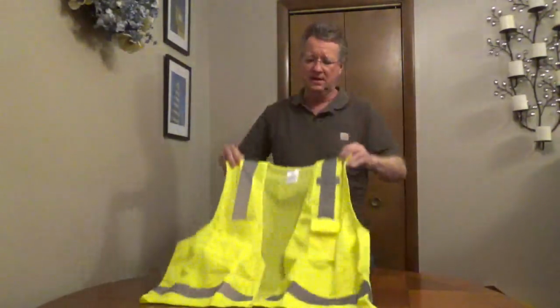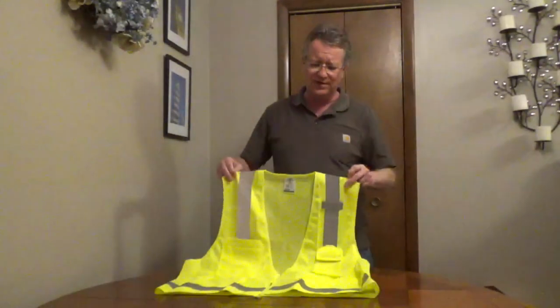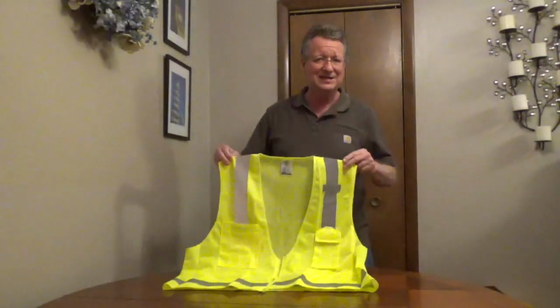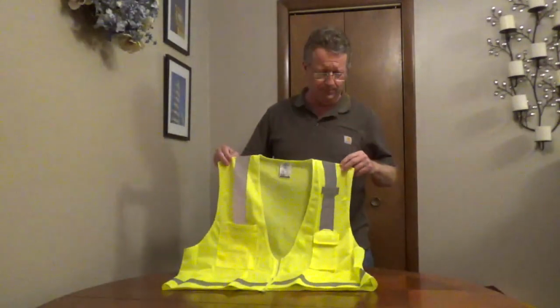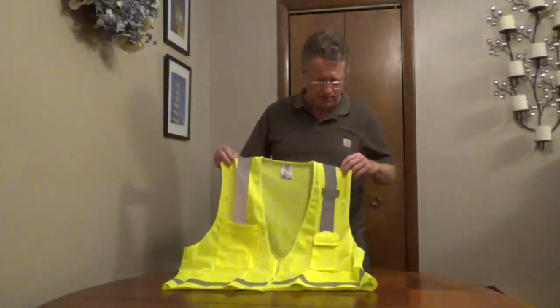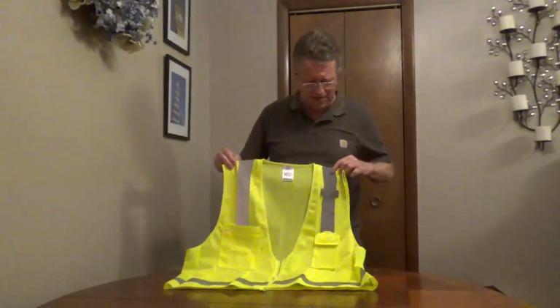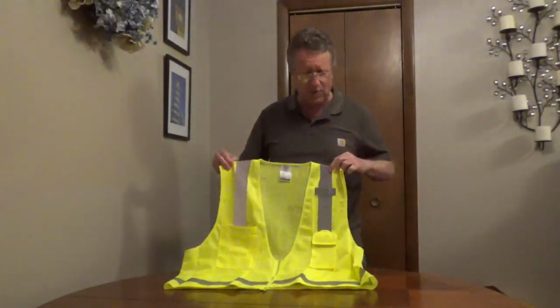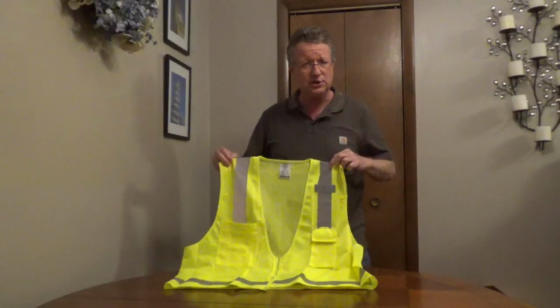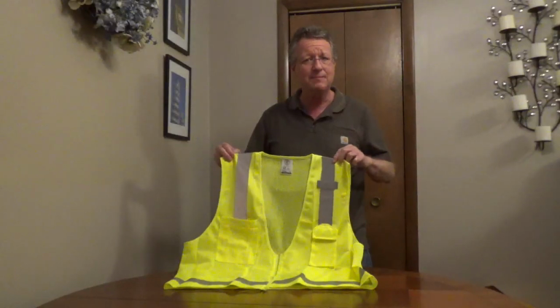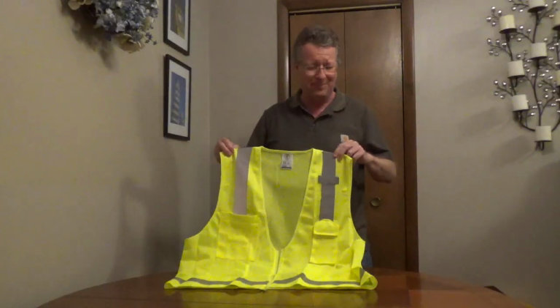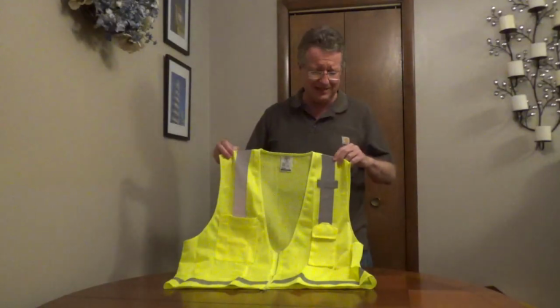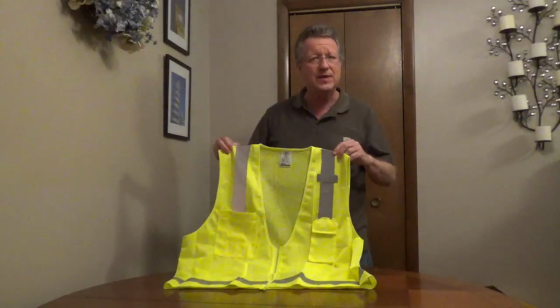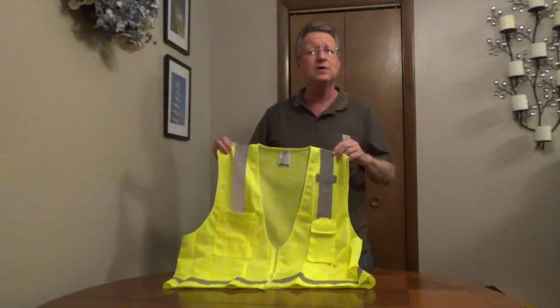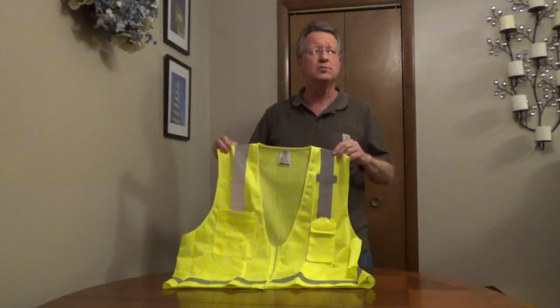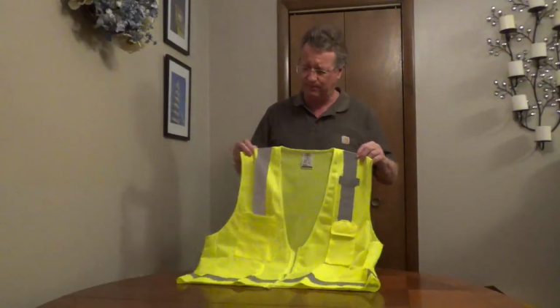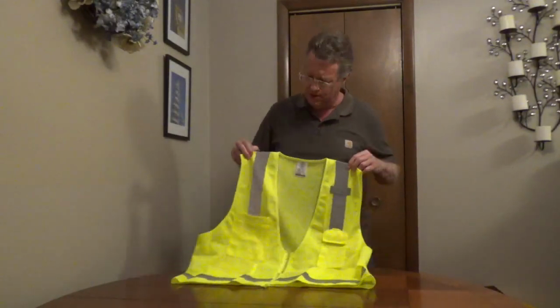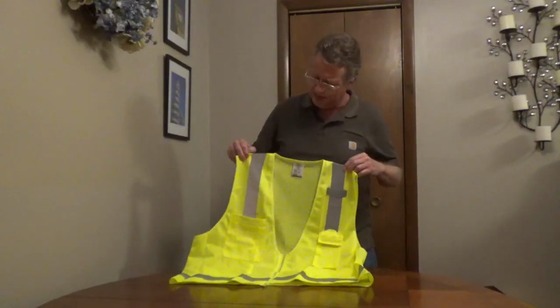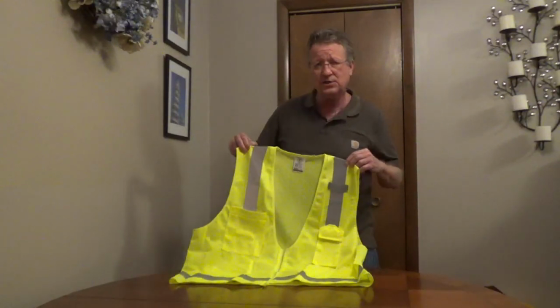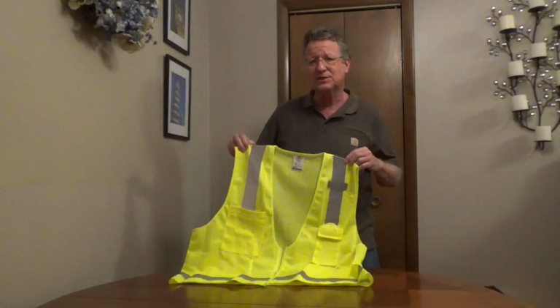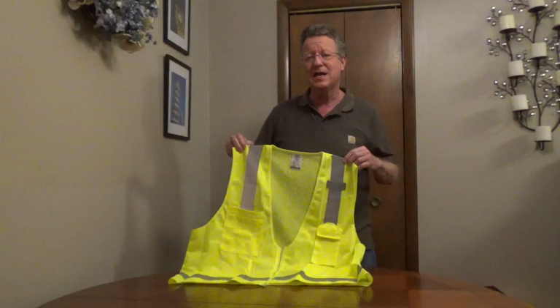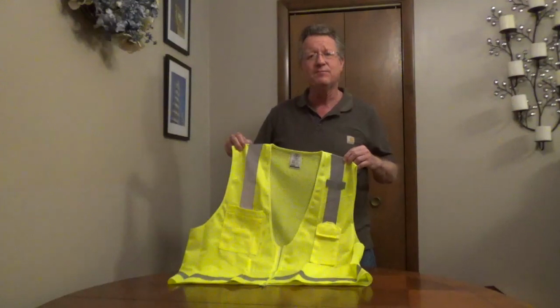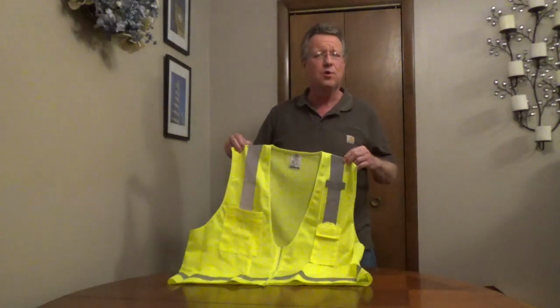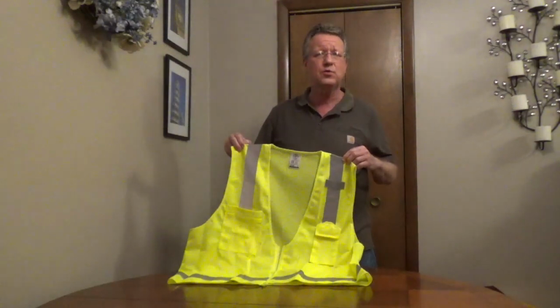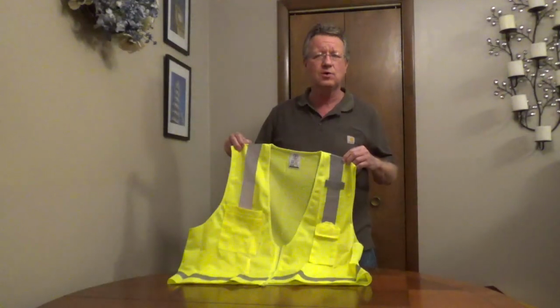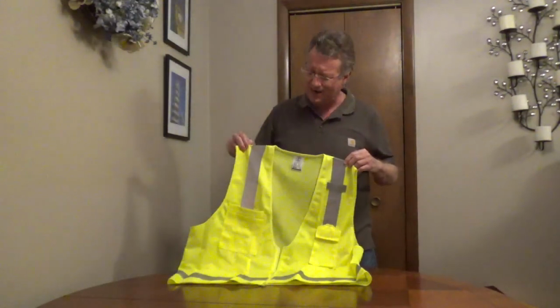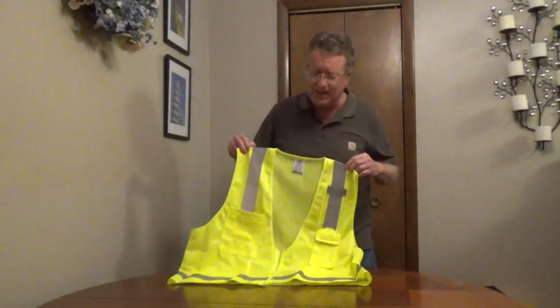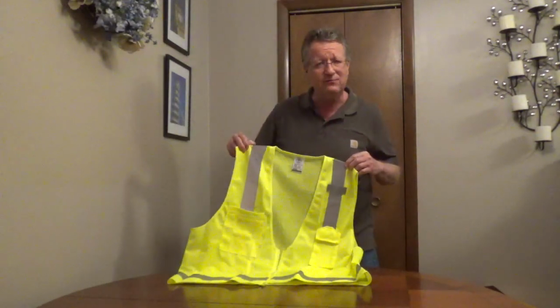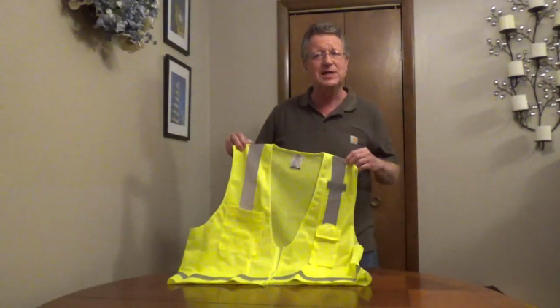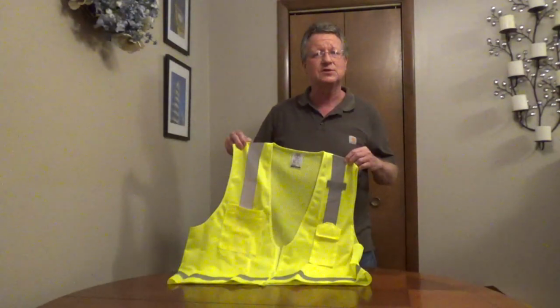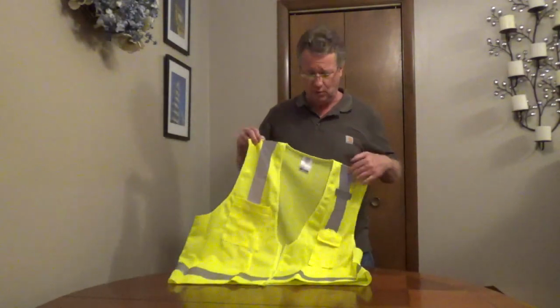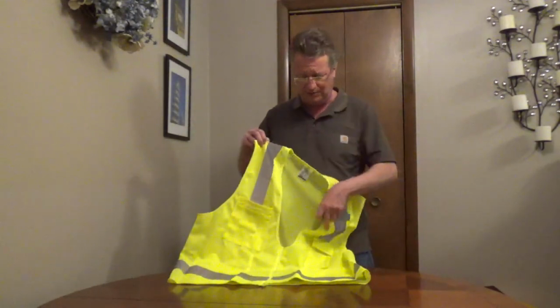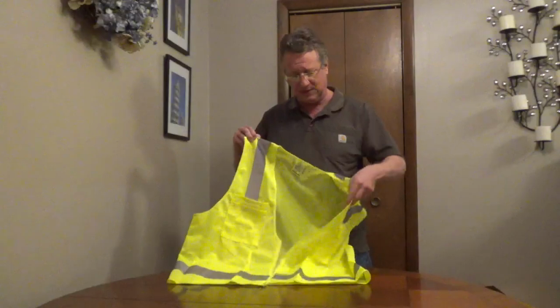The front has a zipper, a radio strap, a pocket with a hook and loop cover, a large 6.5 x 4.75 inch pocket, and four slots for tools and pencils.